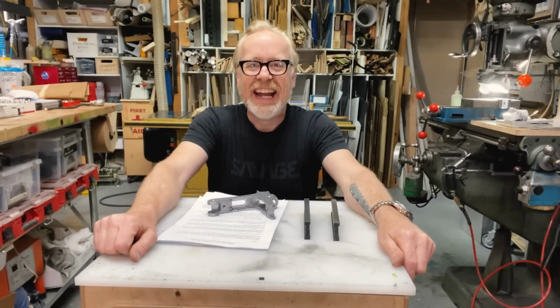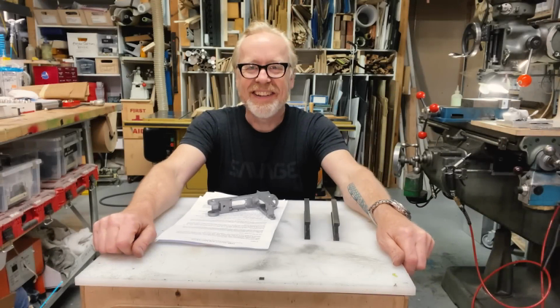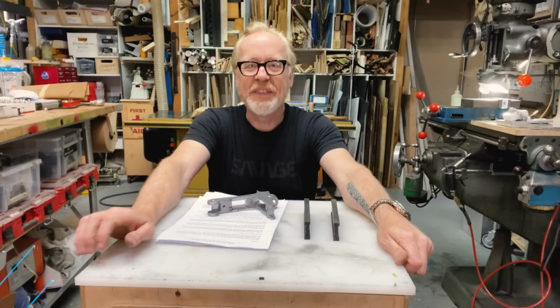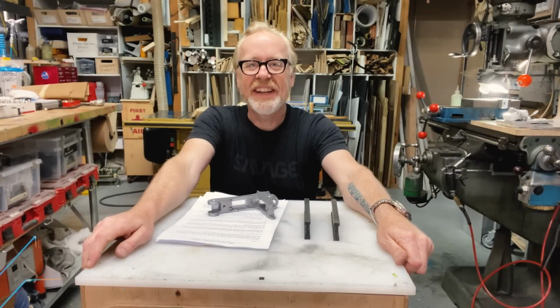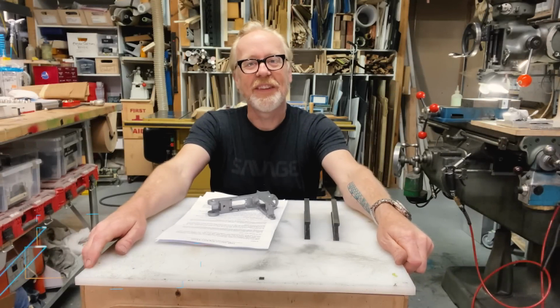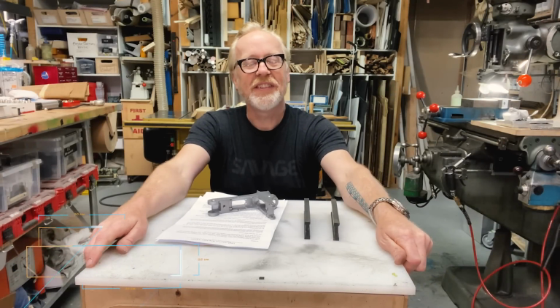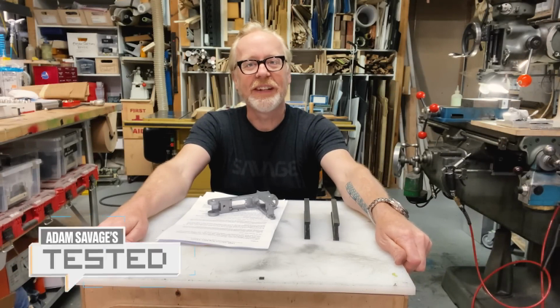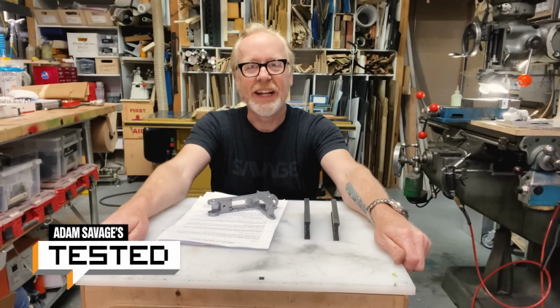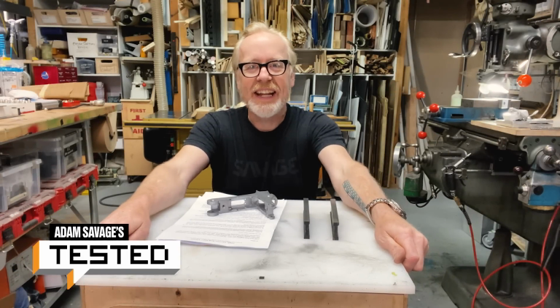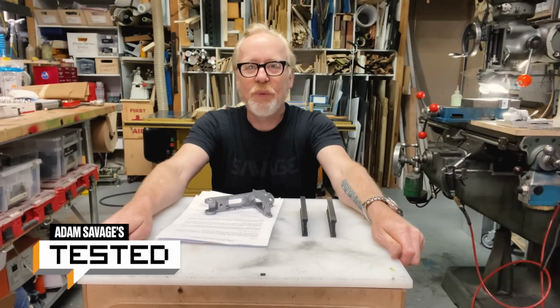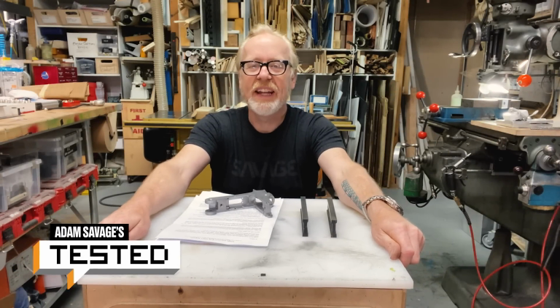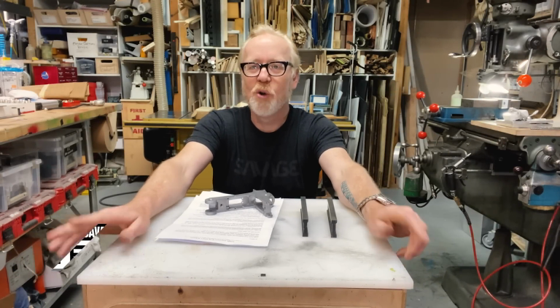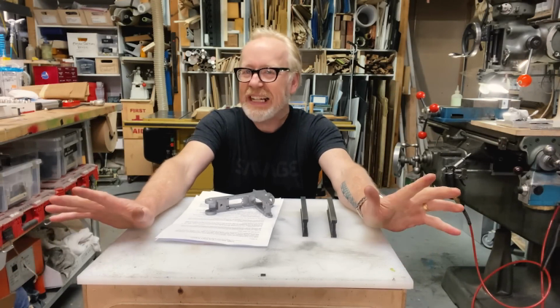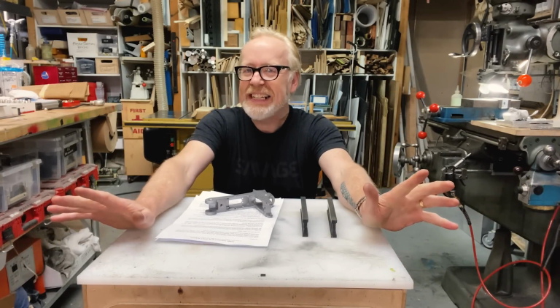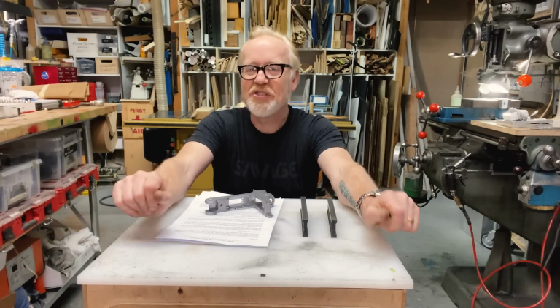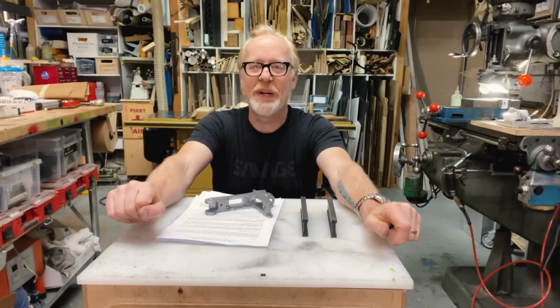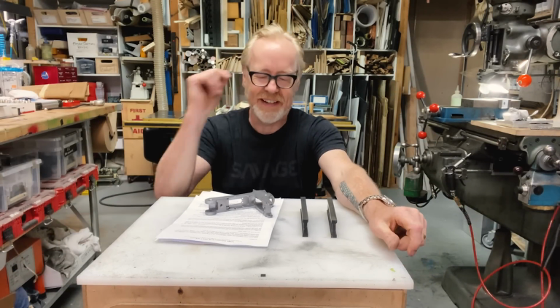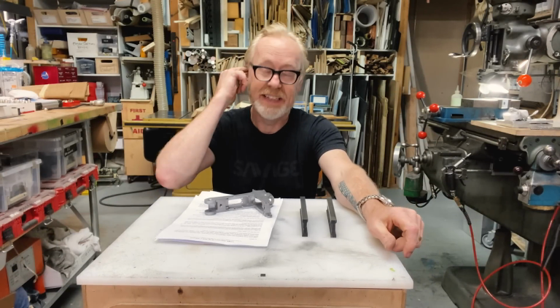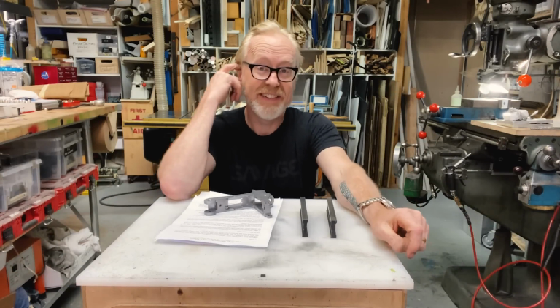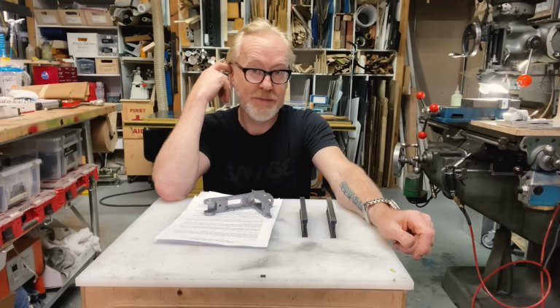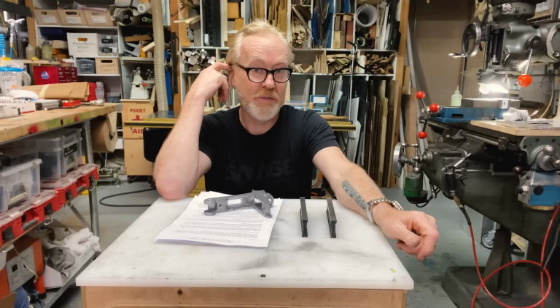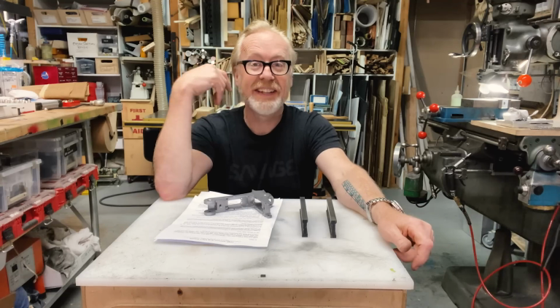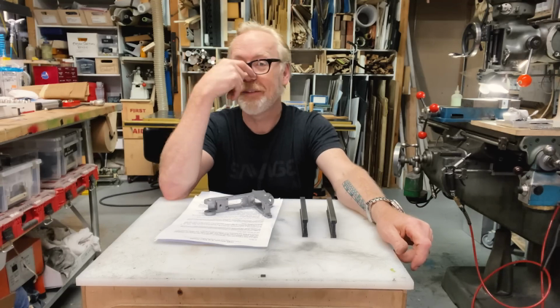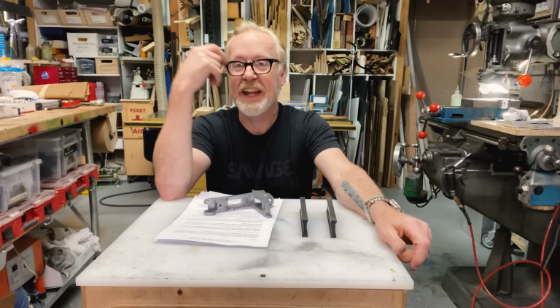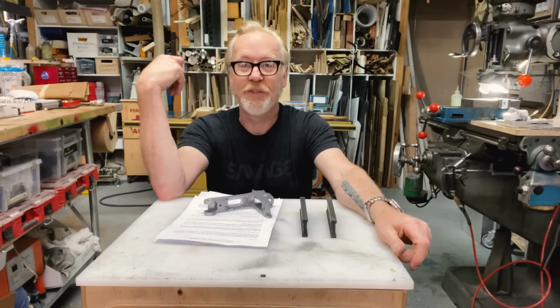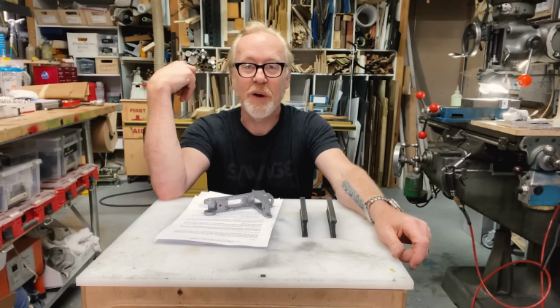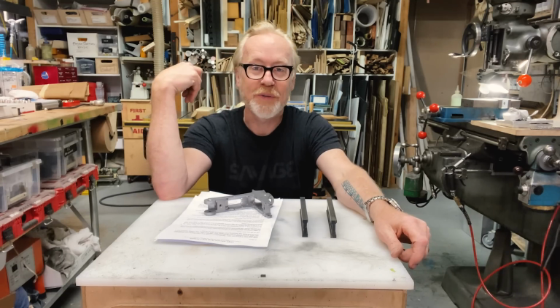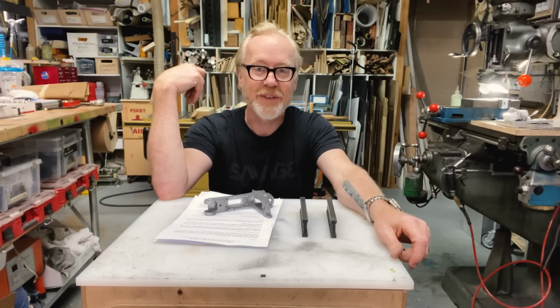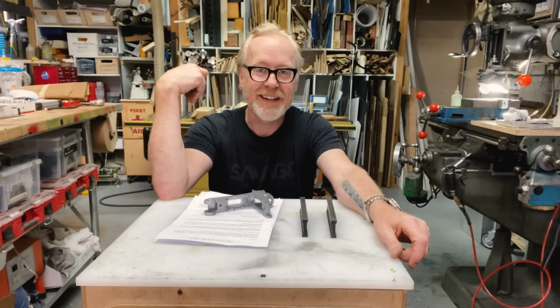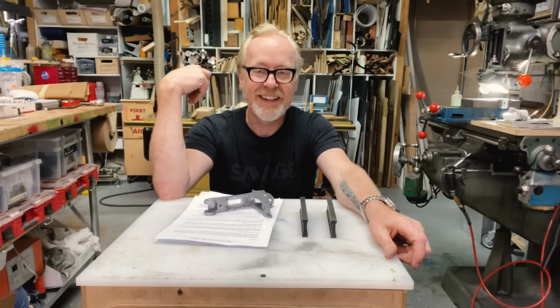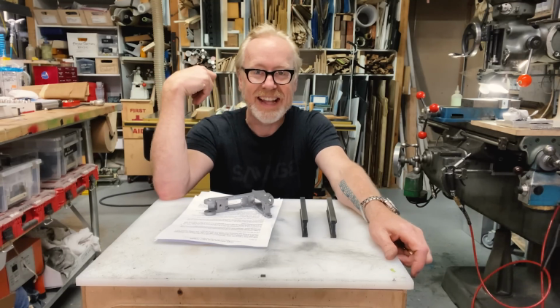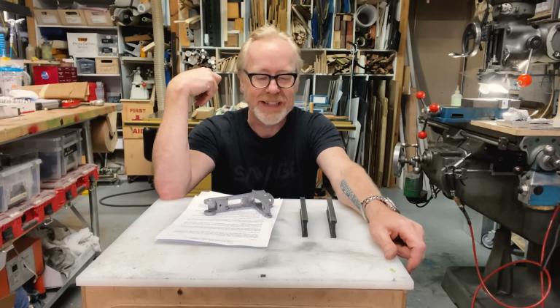Hey, Tested Fans. Adam Savage here in my cave with a quickie show and tell, and it is a fan gift that came into our post office box last week.